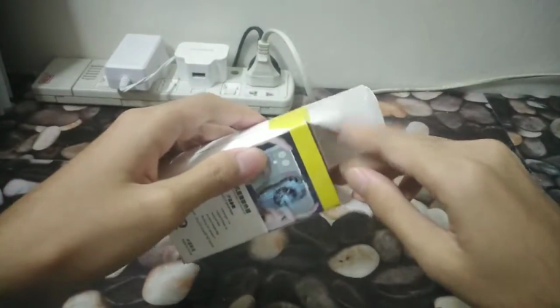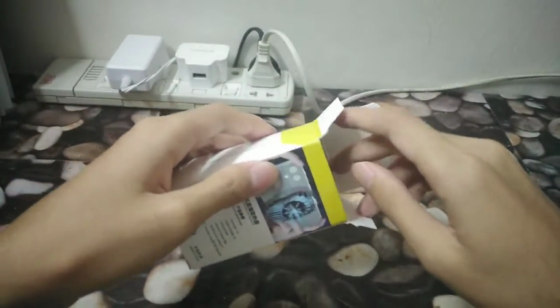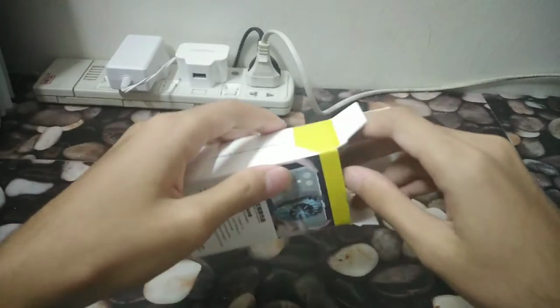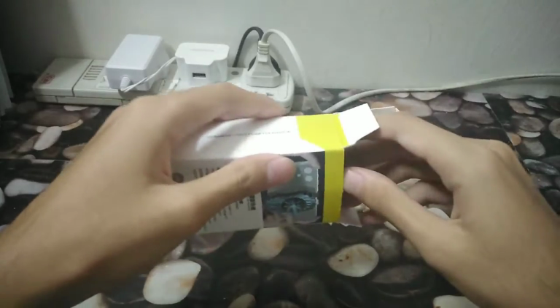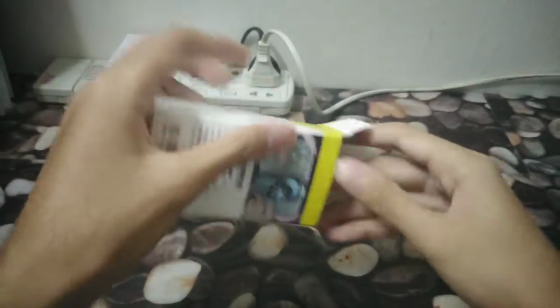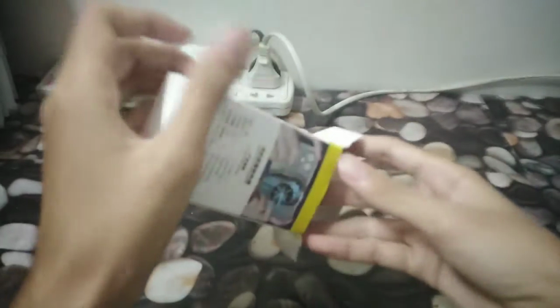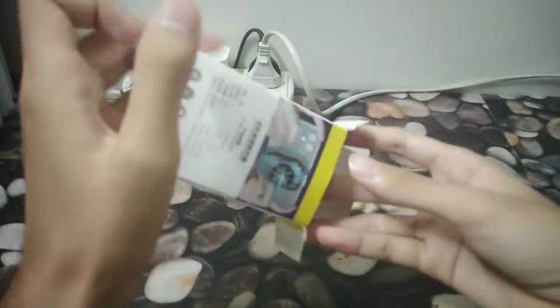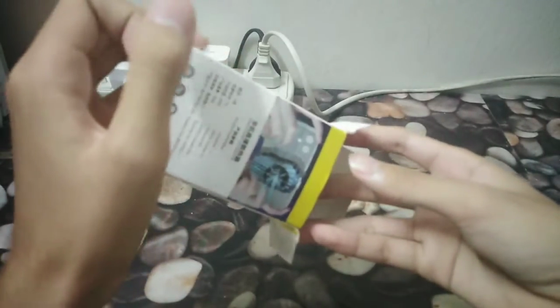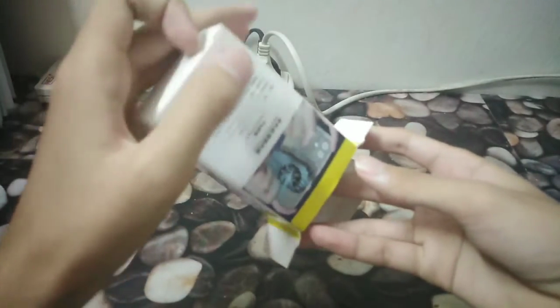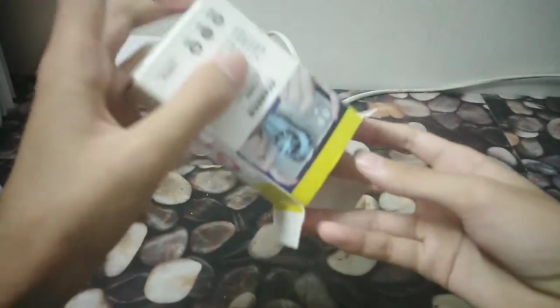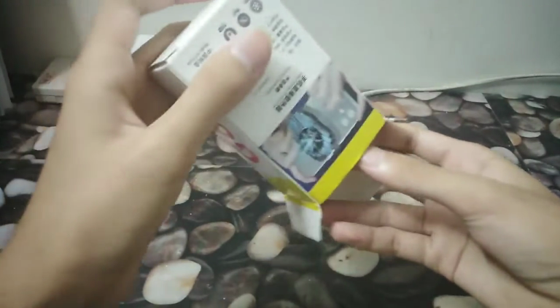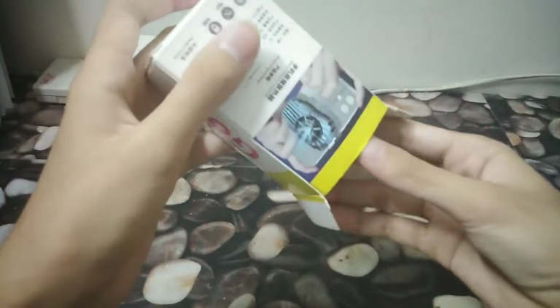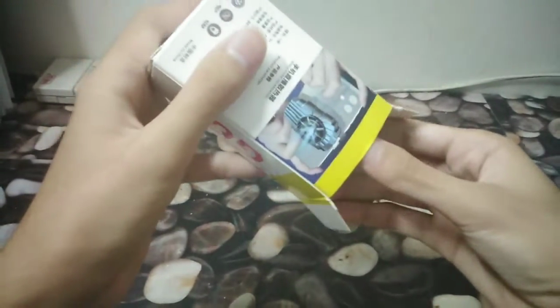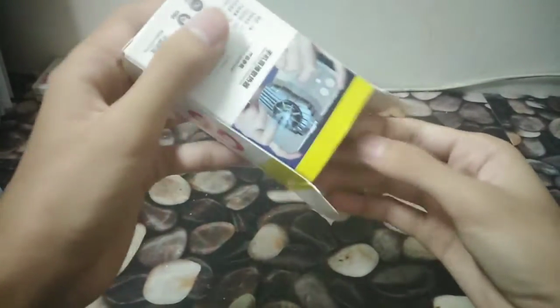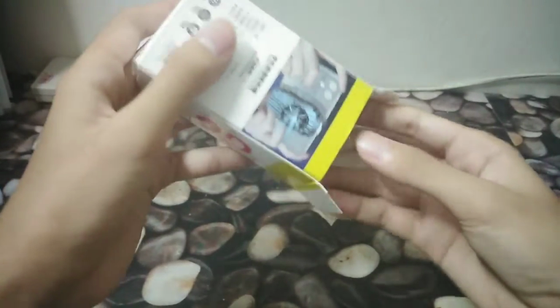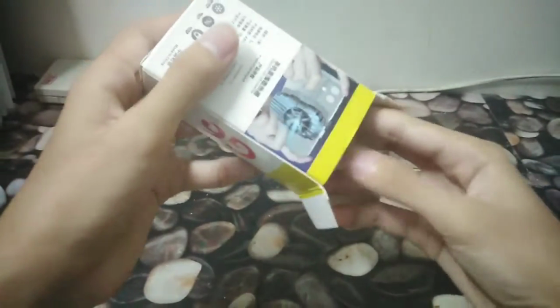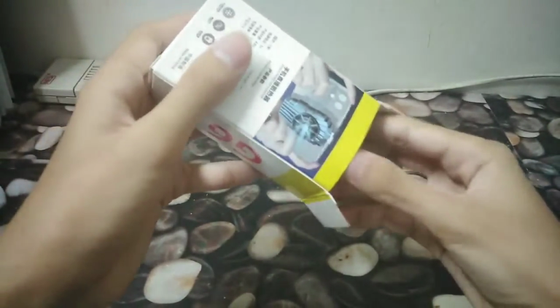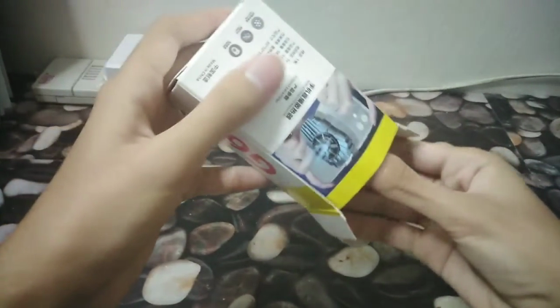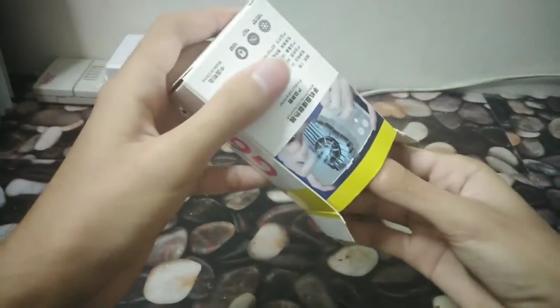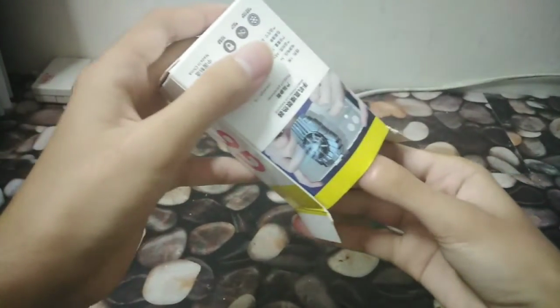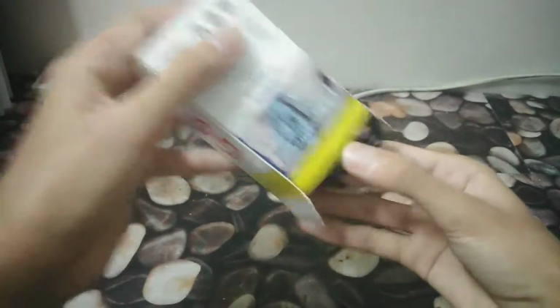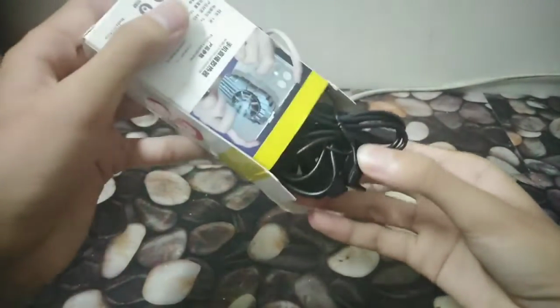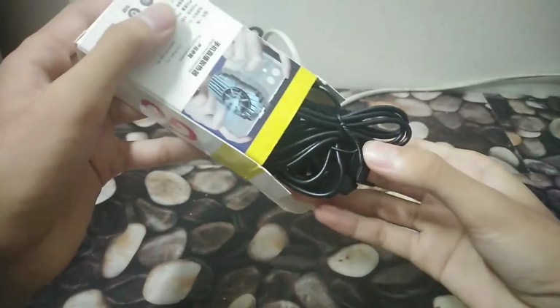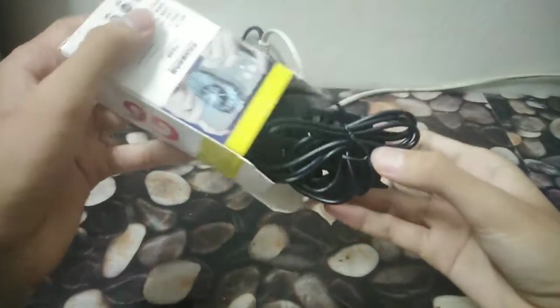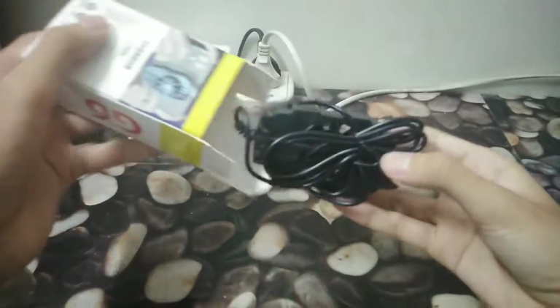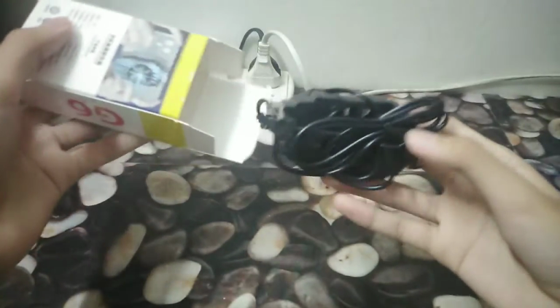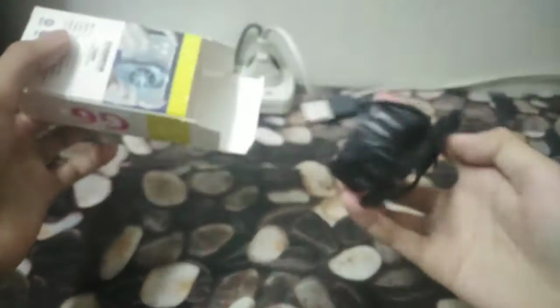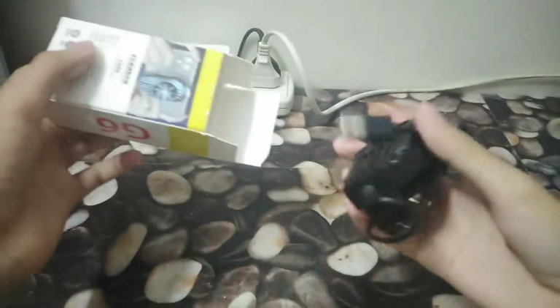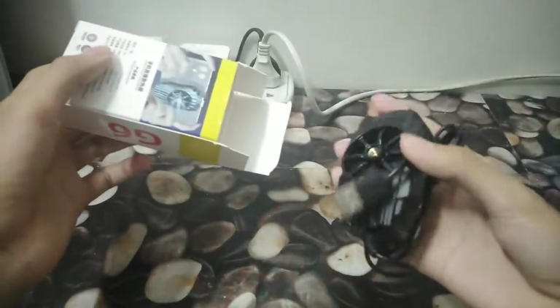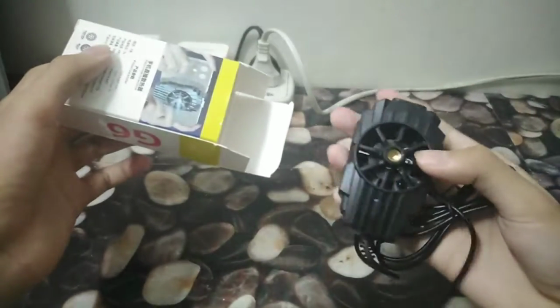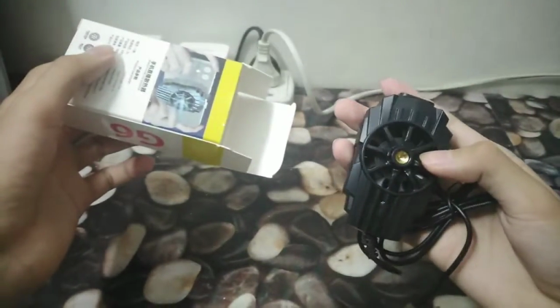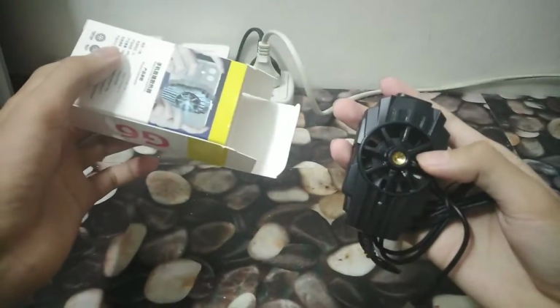I'm doing the unboxing while looking through my phone camera right now, so yeah, sorry about that. And there is the entire thing.